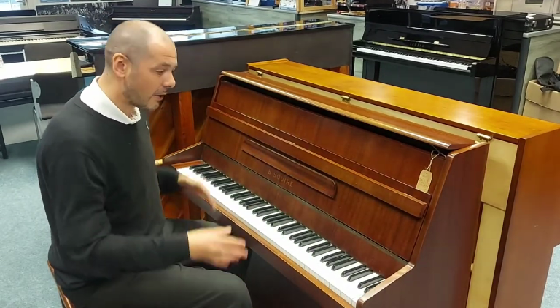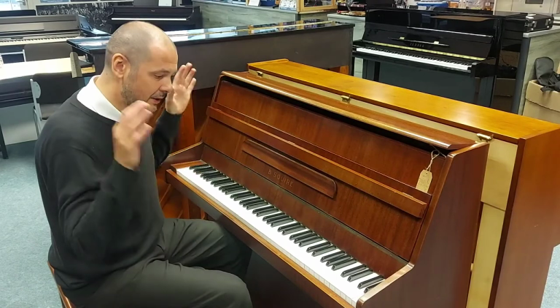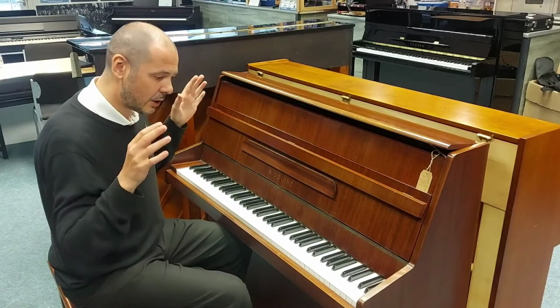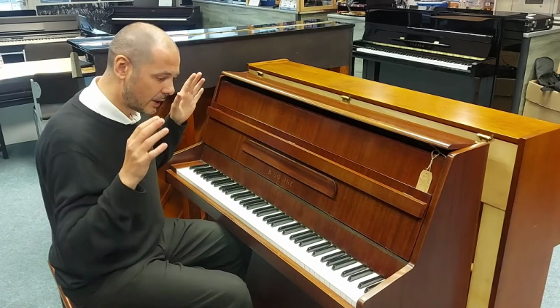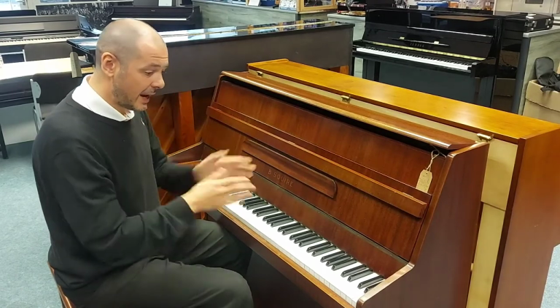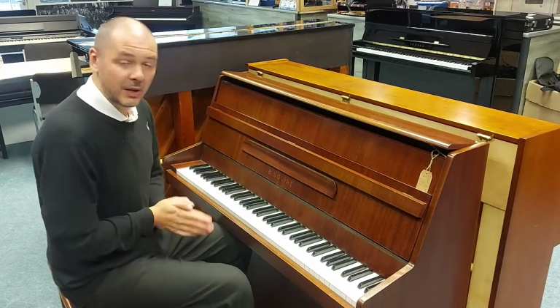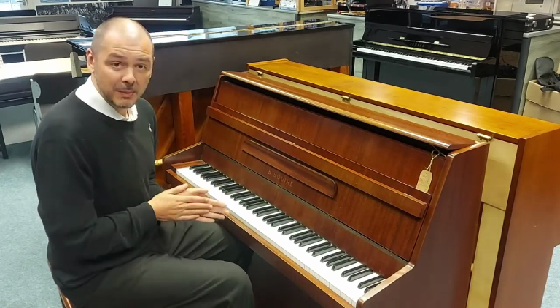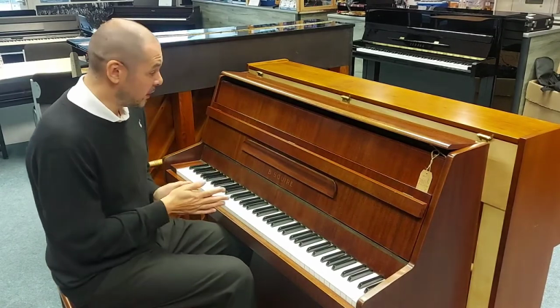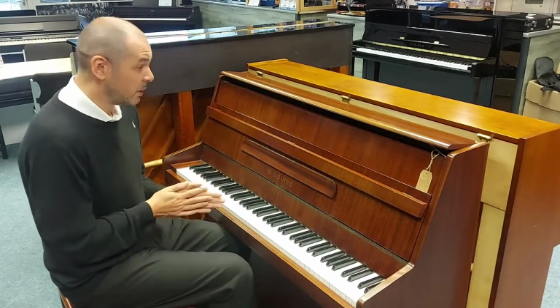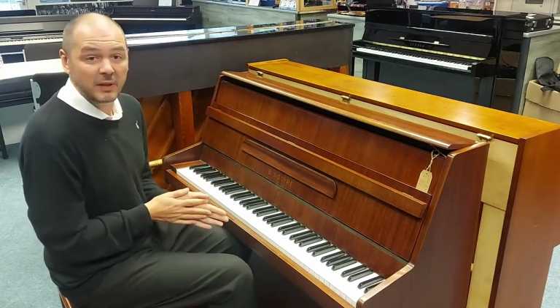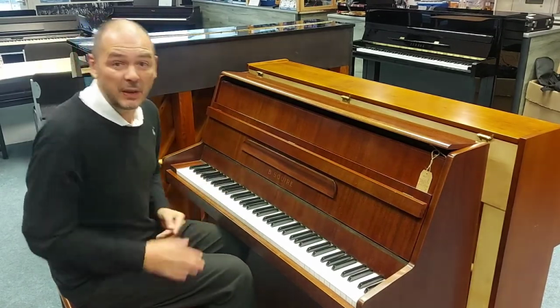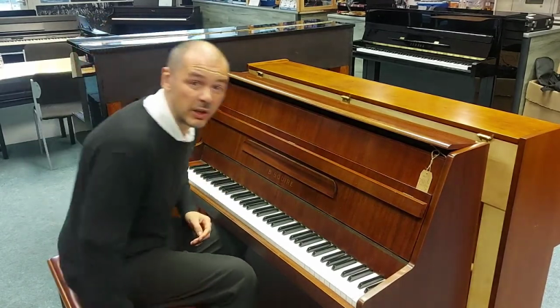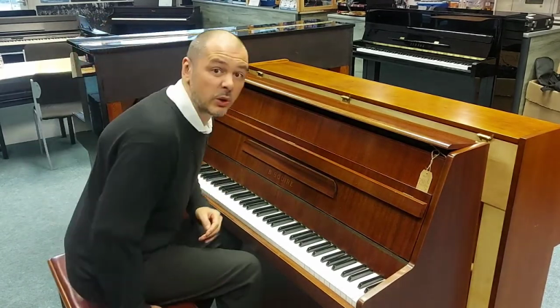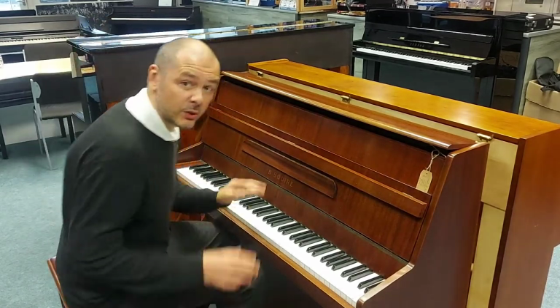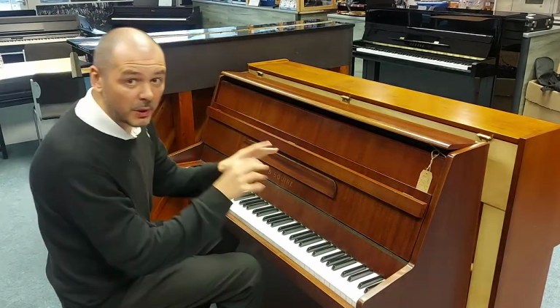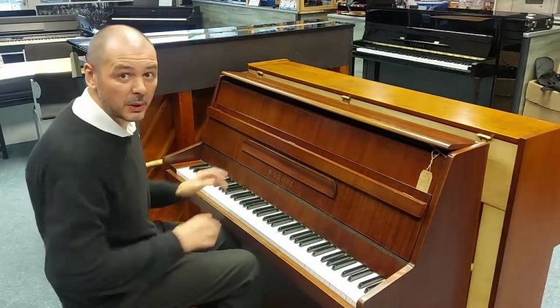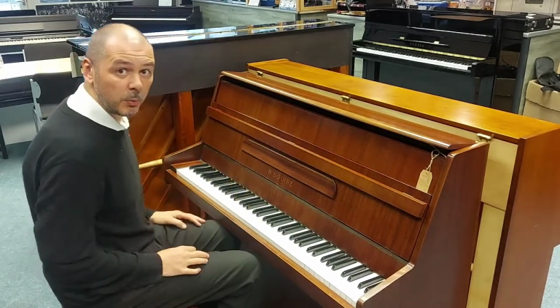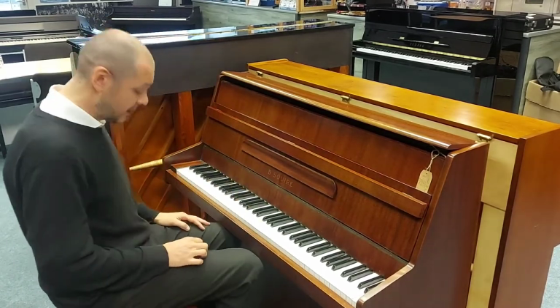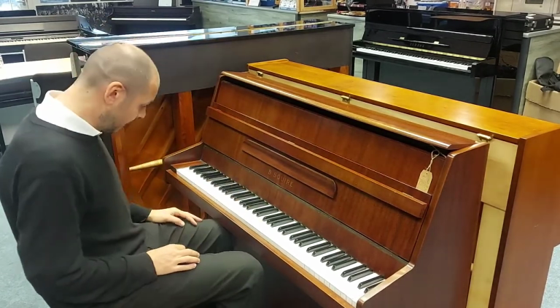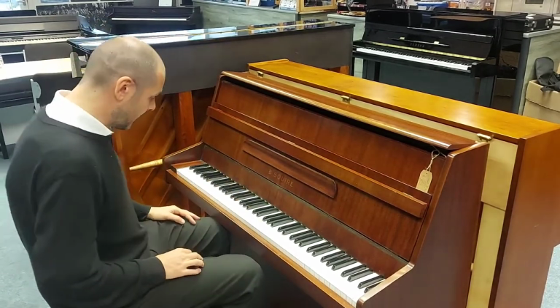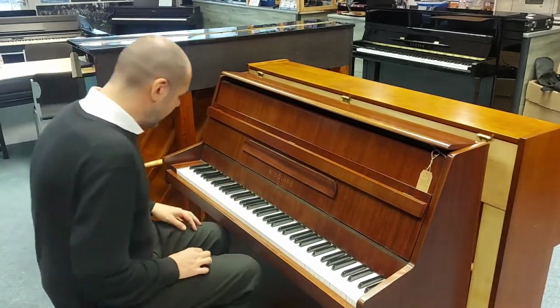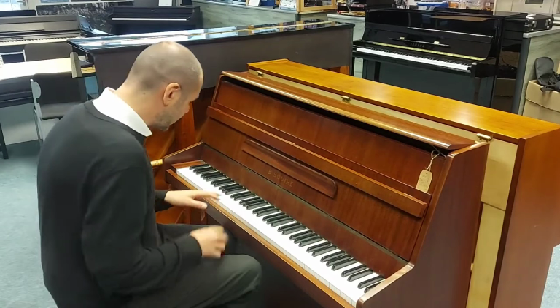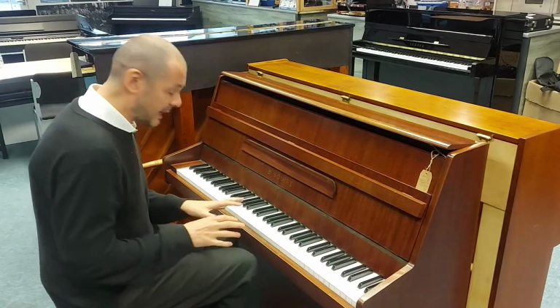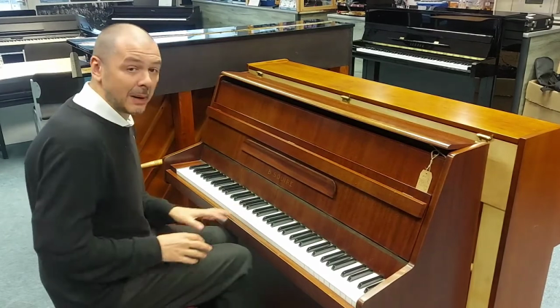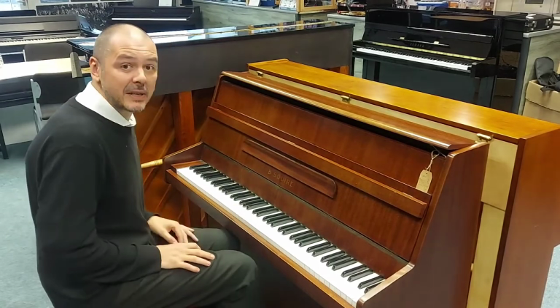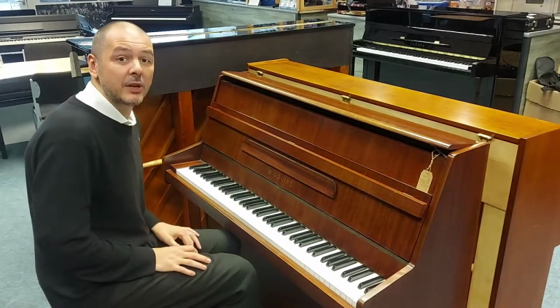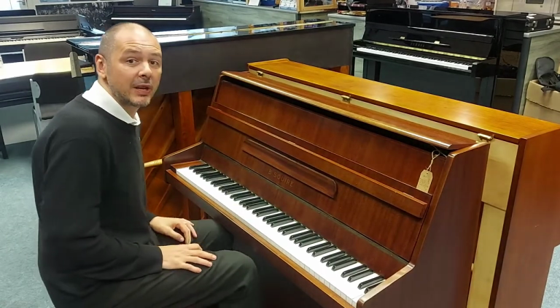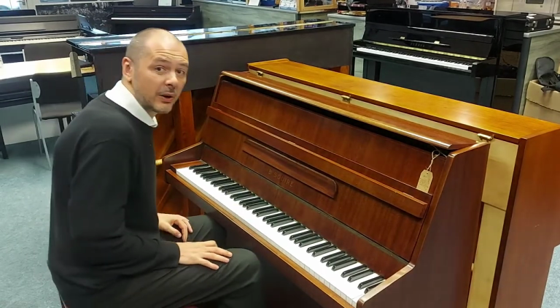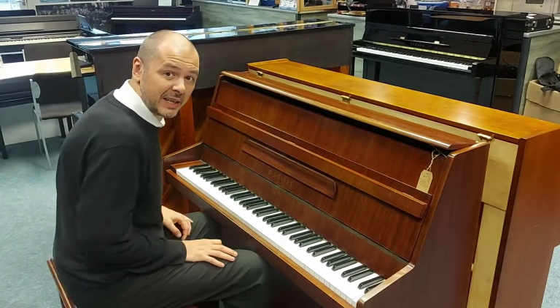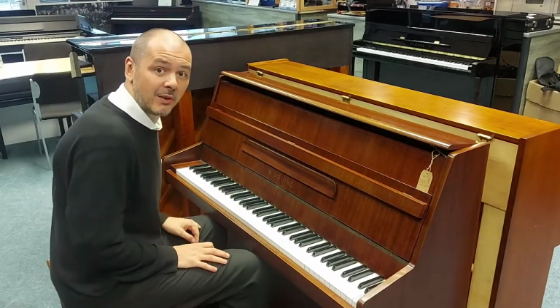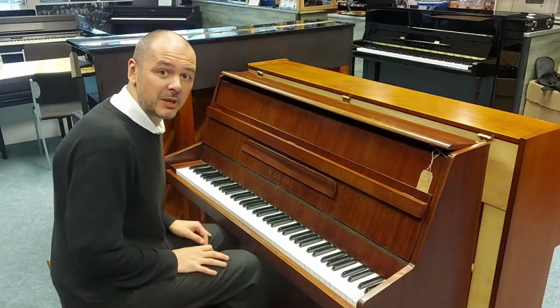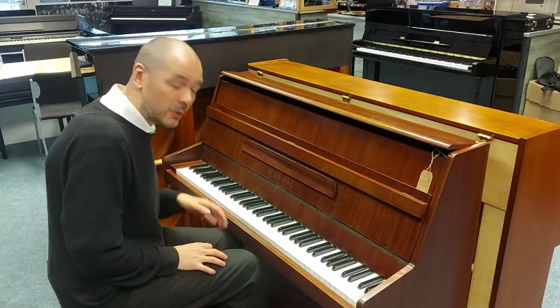So yeah, it sounds absolutely brilliant, it feels really good. I'll just play a little piece, get some dynamics in there so you get a good idea of how it sounds.